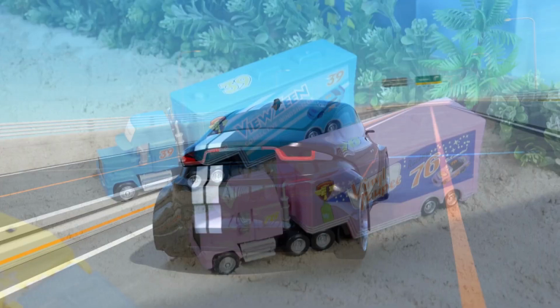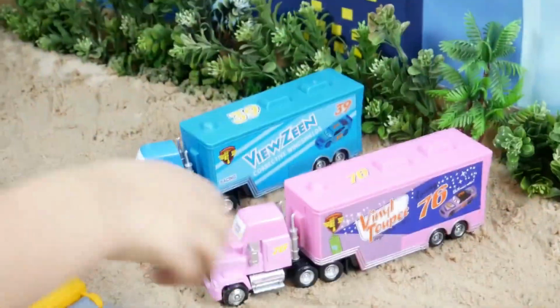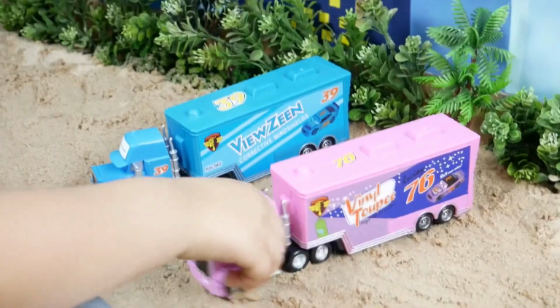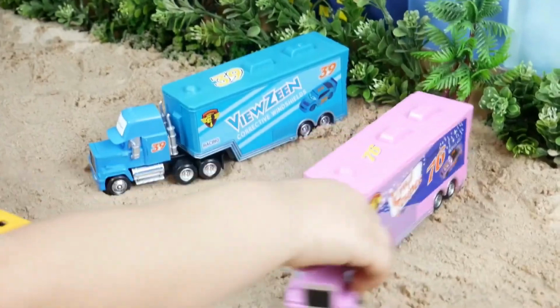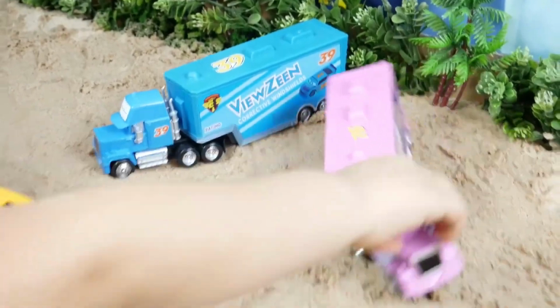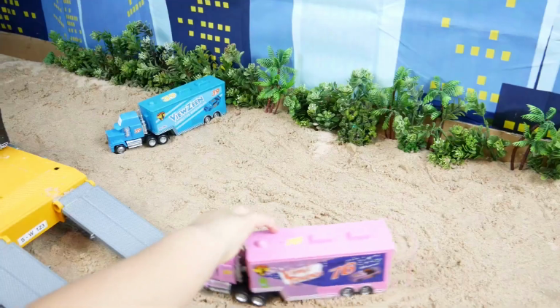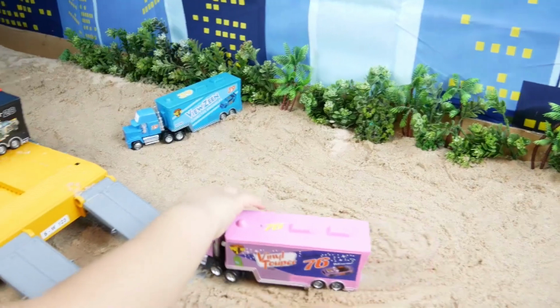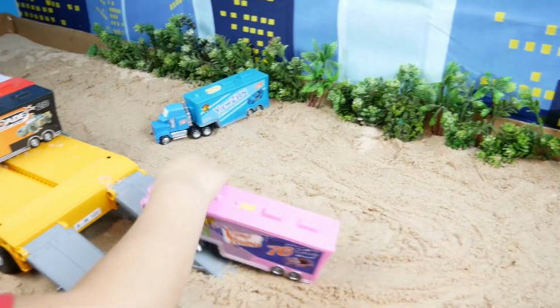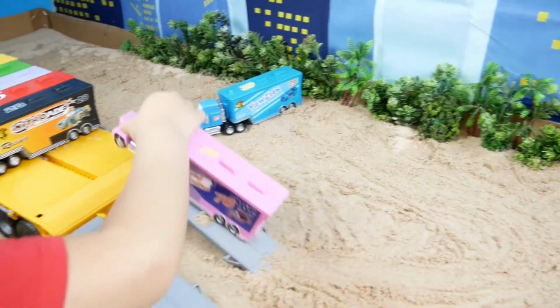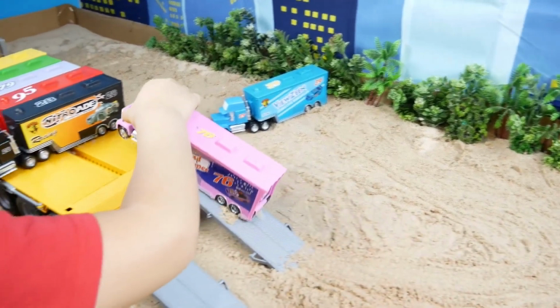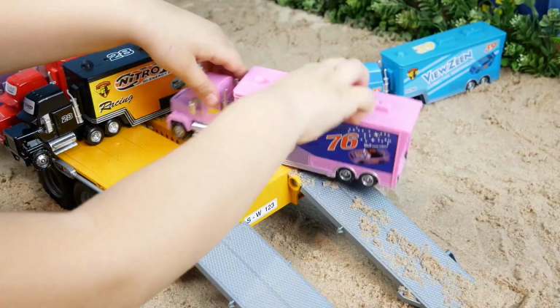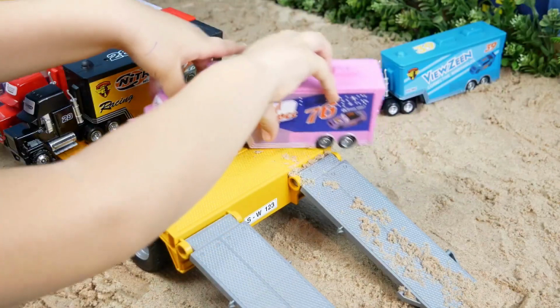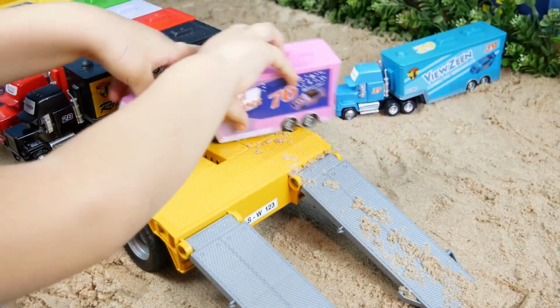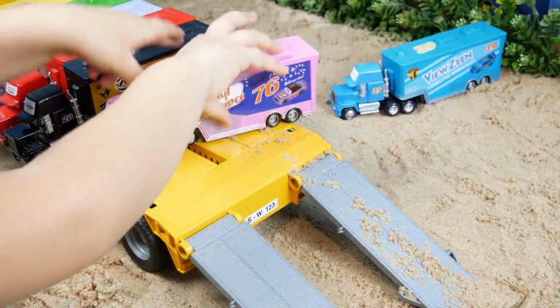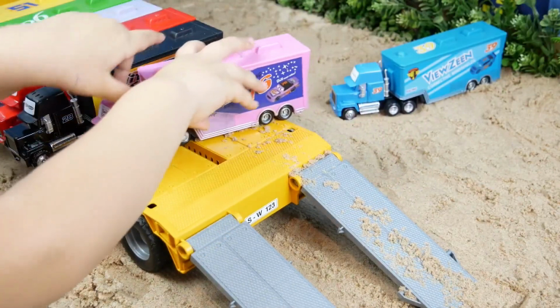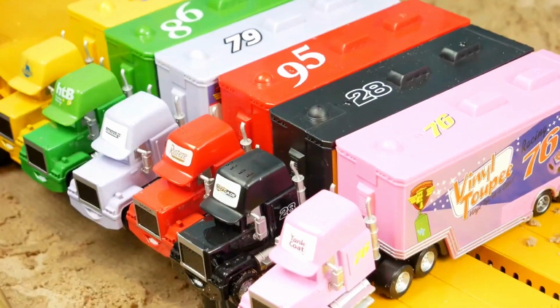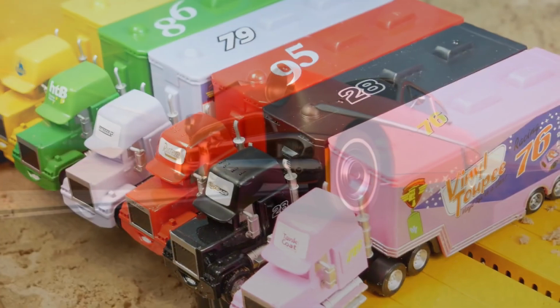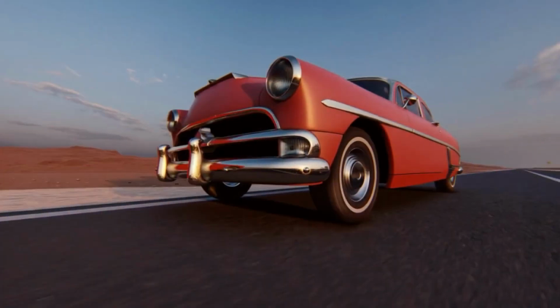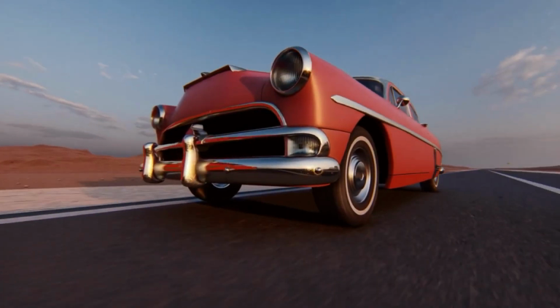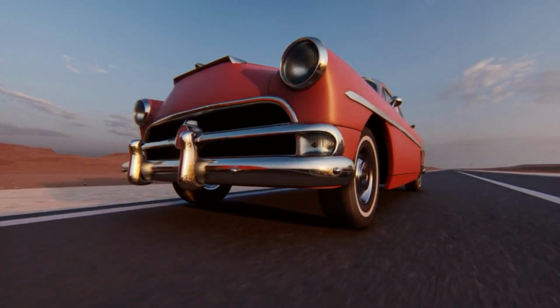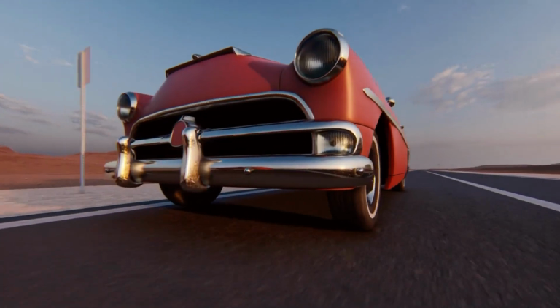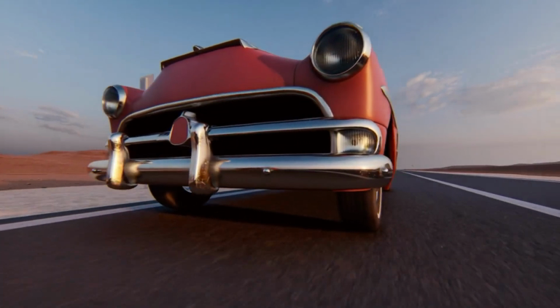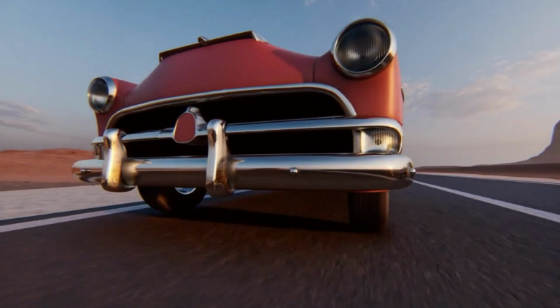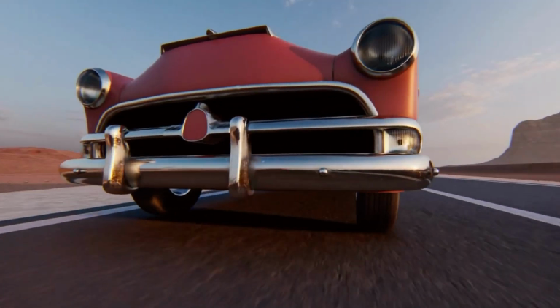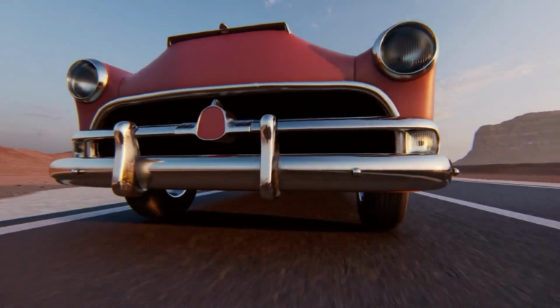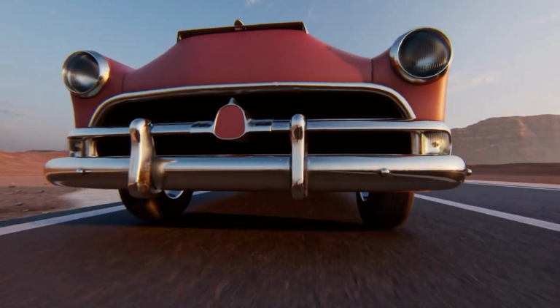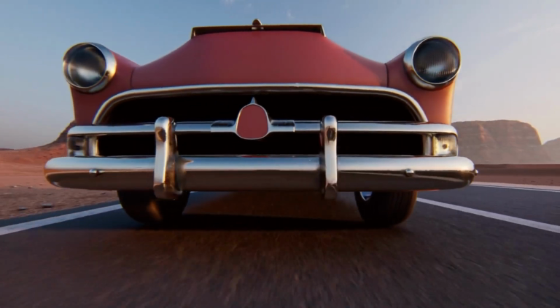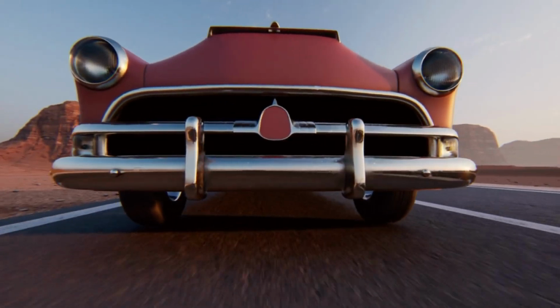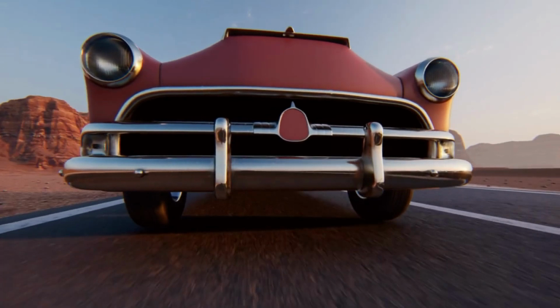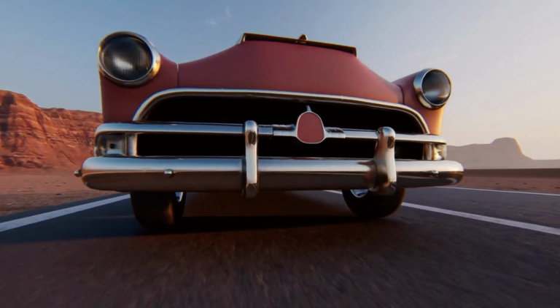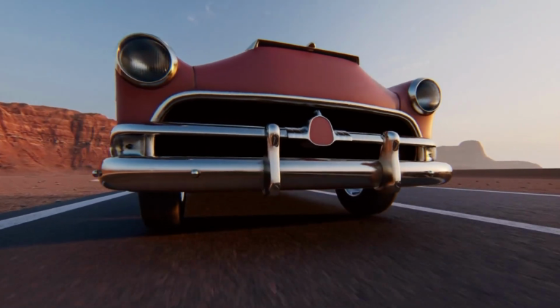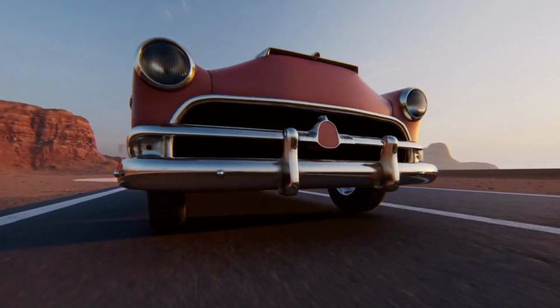I have never seen a pink truck. Yes, this truck is pink. This car is pink. Did you like it? I know you did.